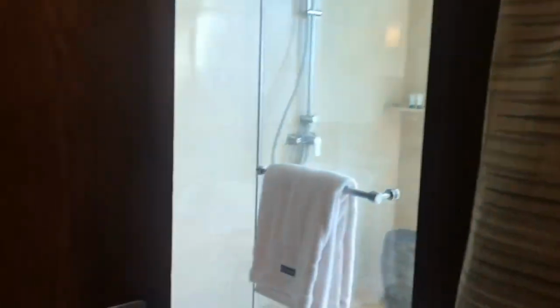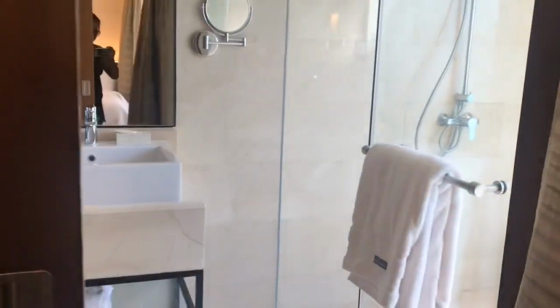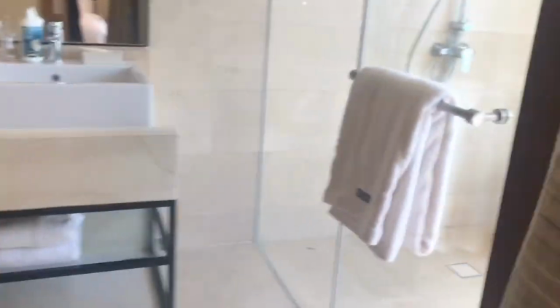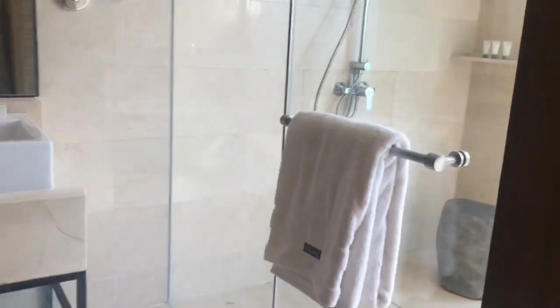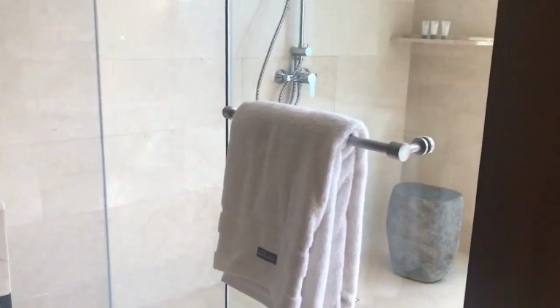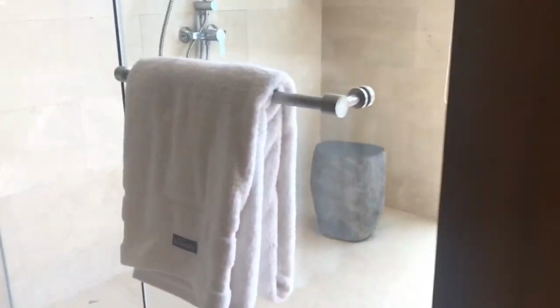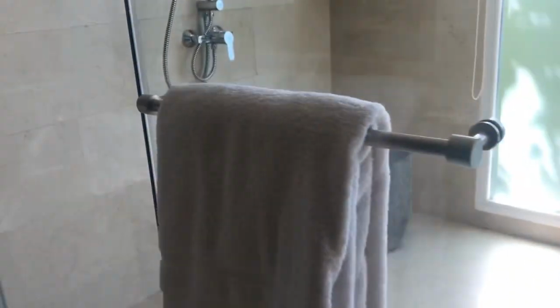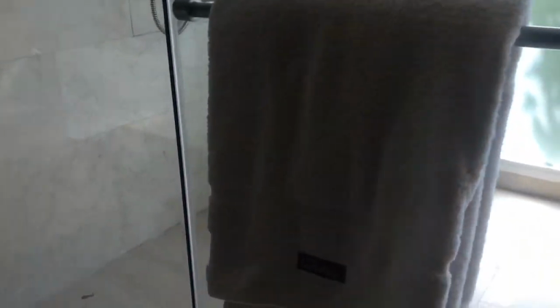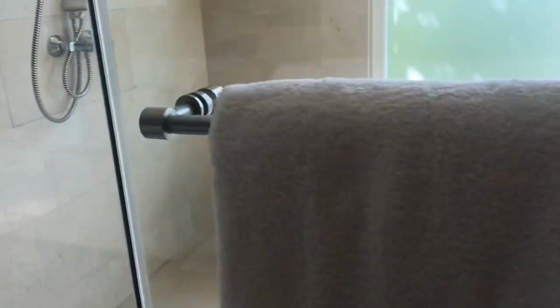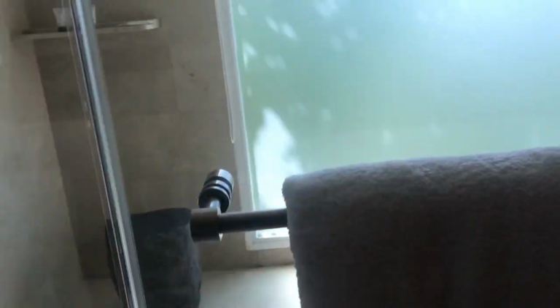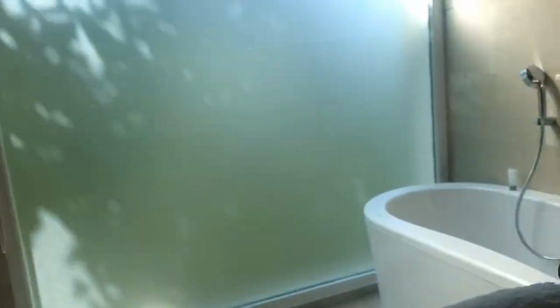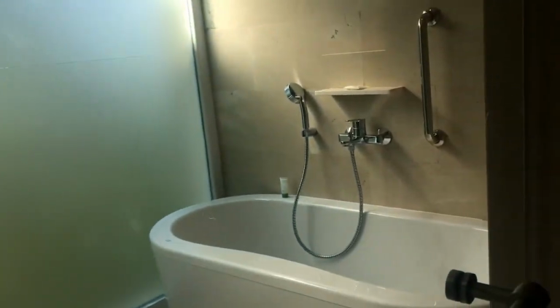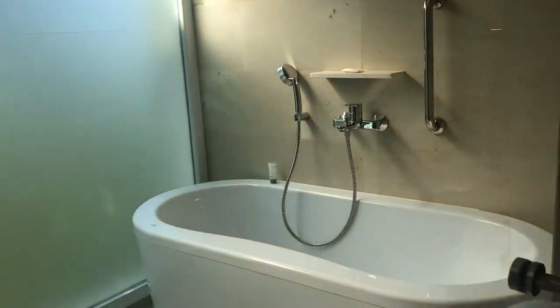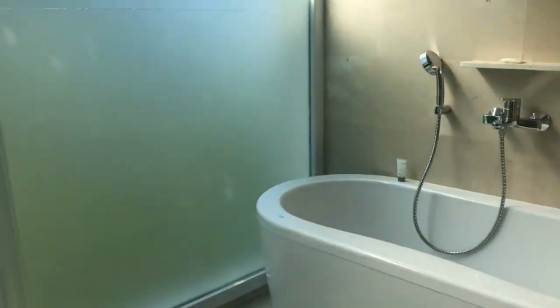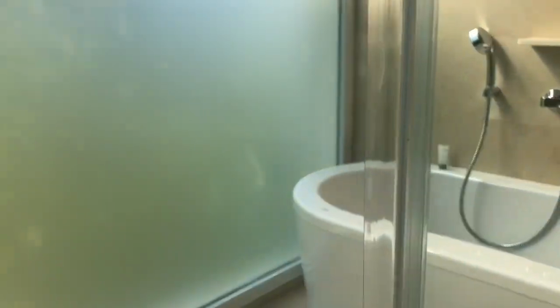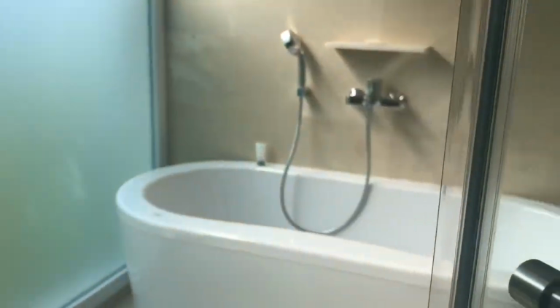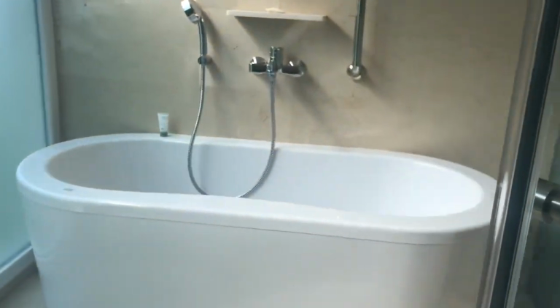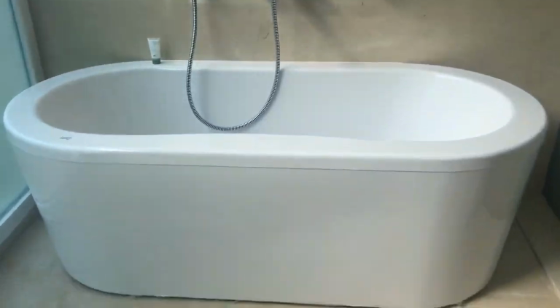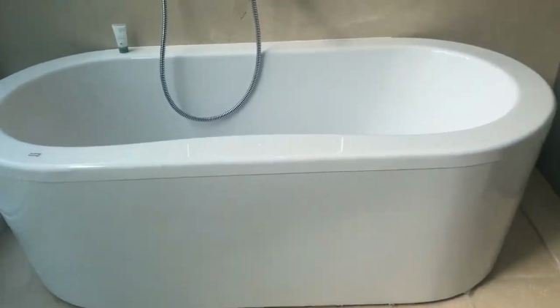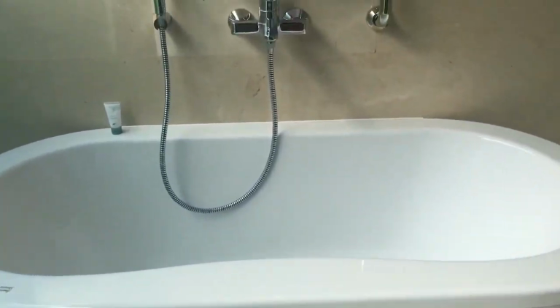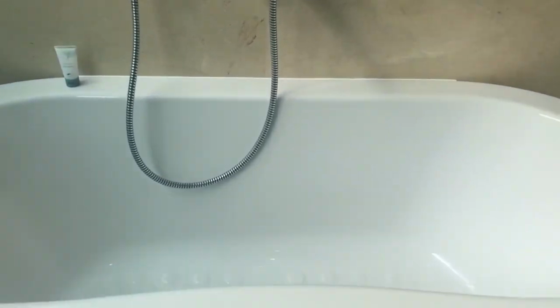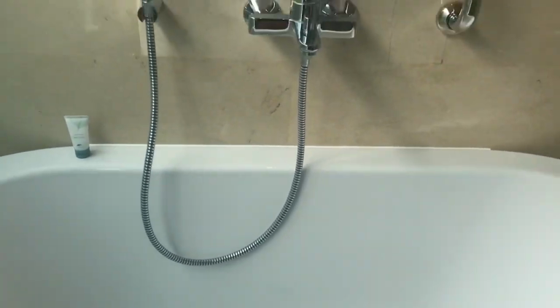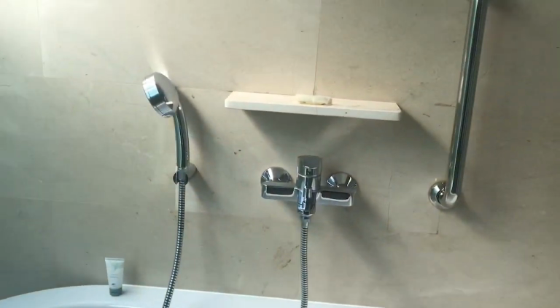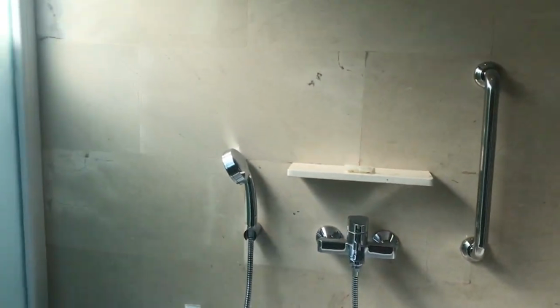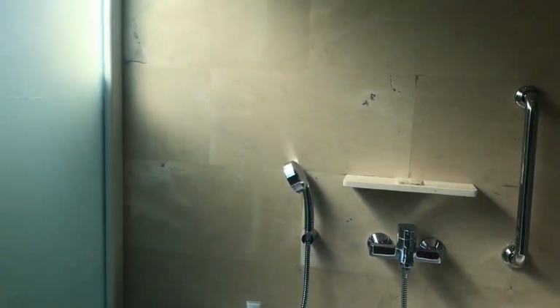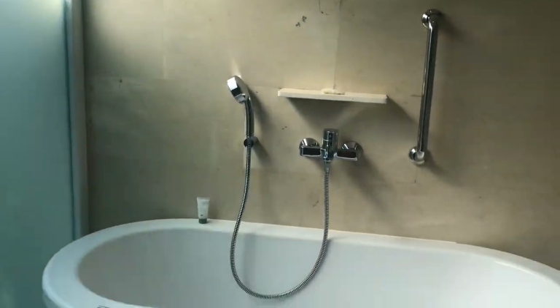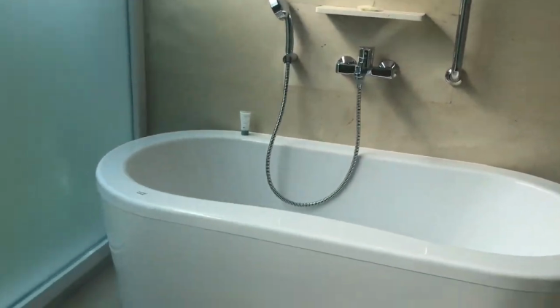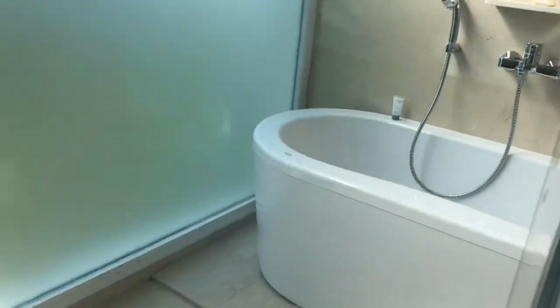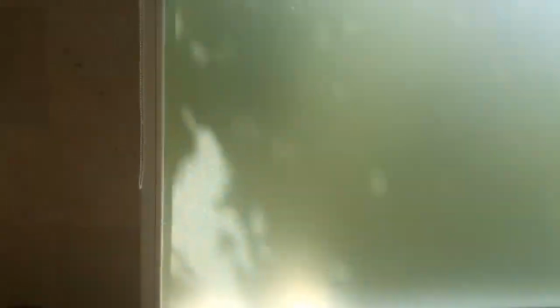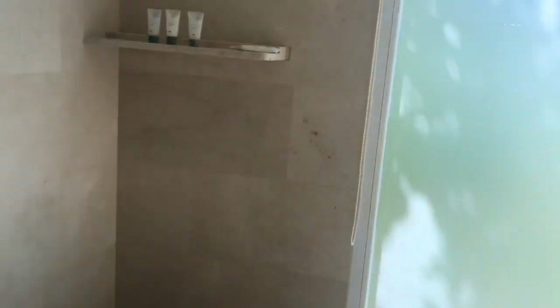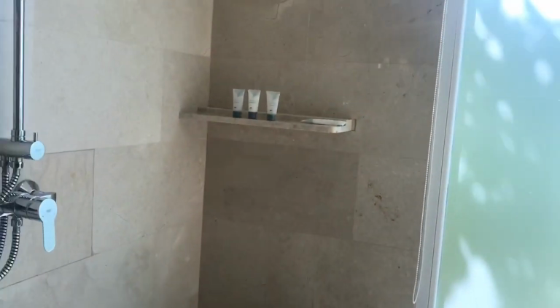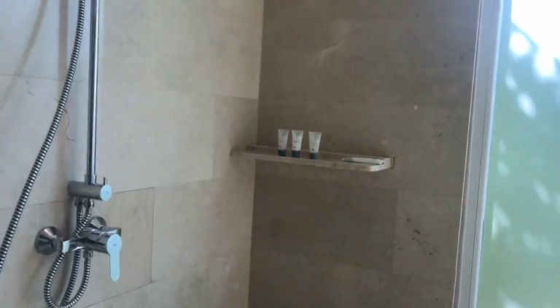And this is the bathroom. And that's the shower — that's where I shower, that's my favorite place. And this is the bathtub — mom's favorite place — for having a shower or a bath.